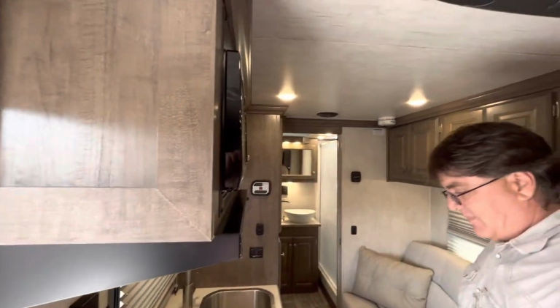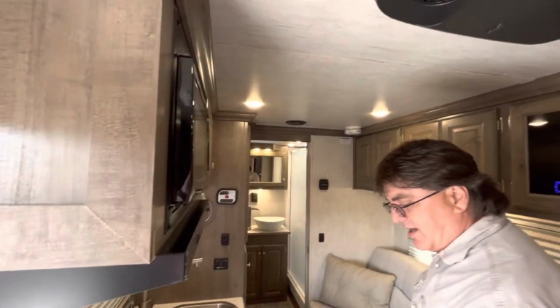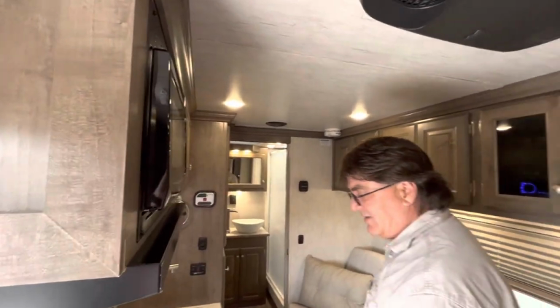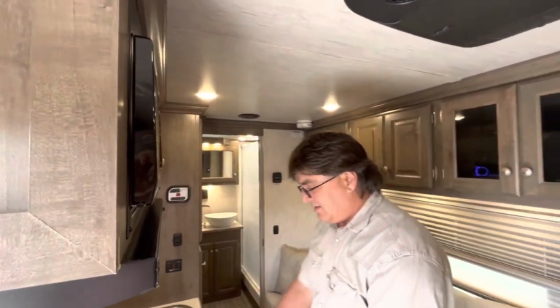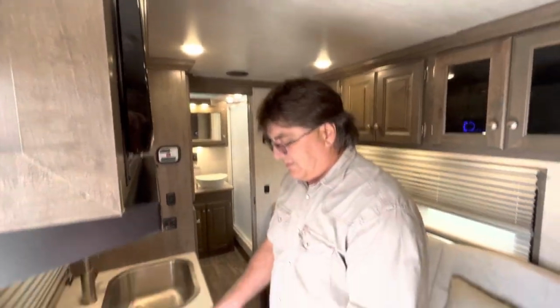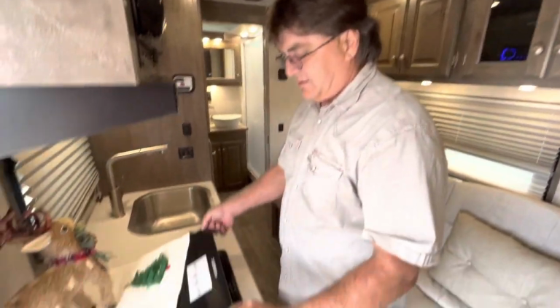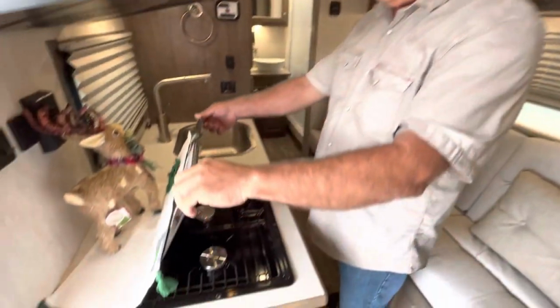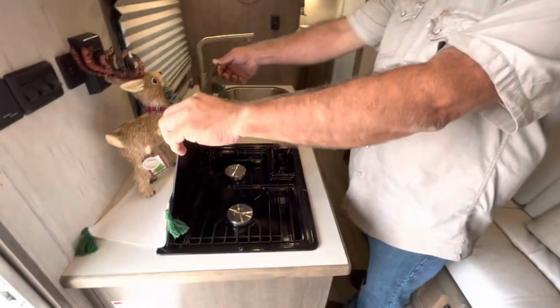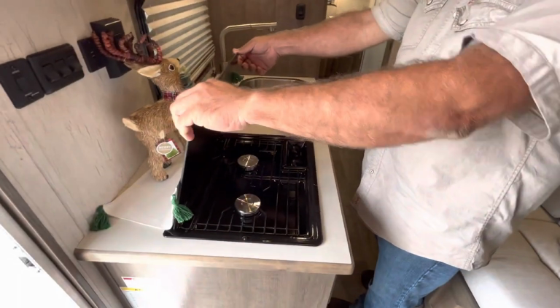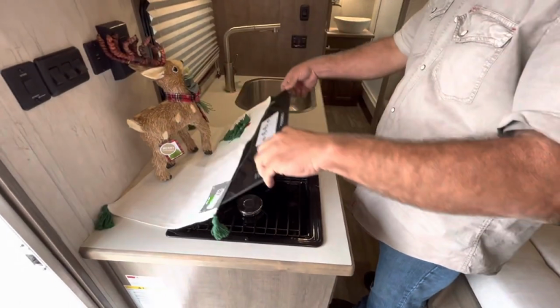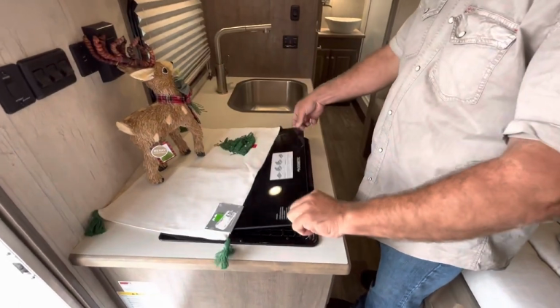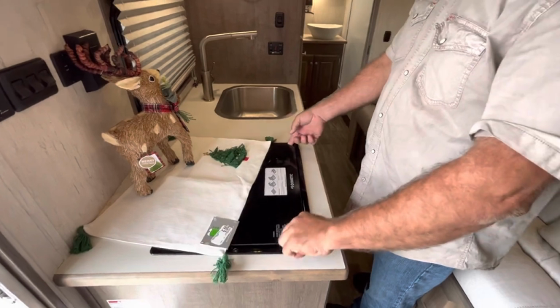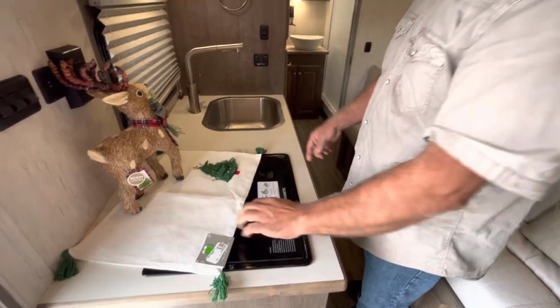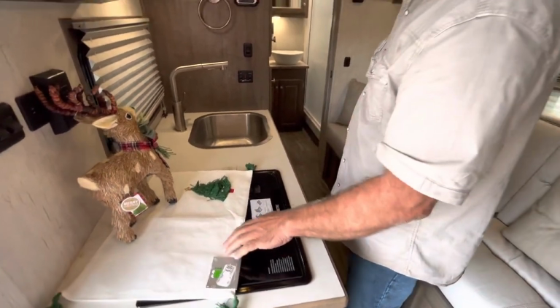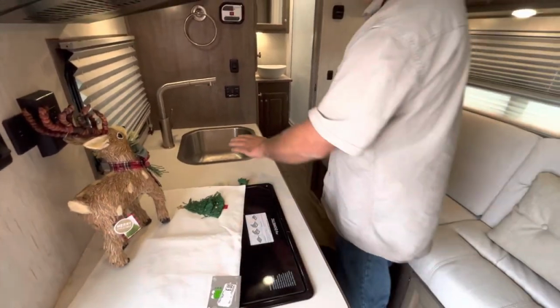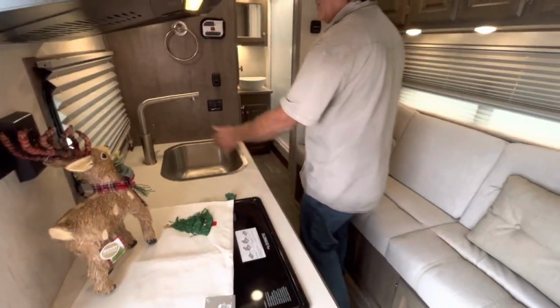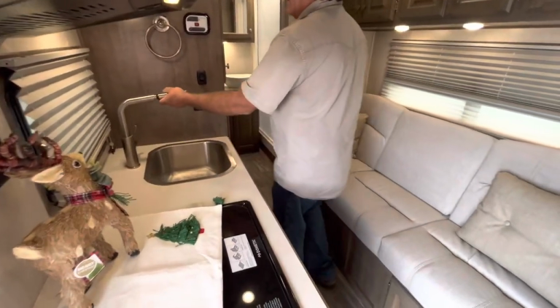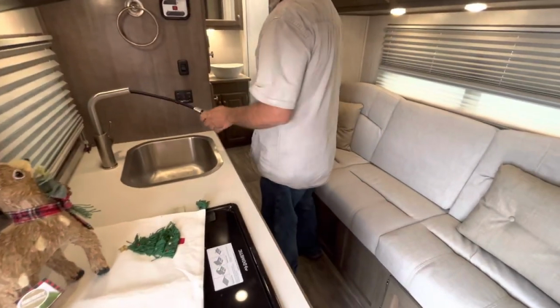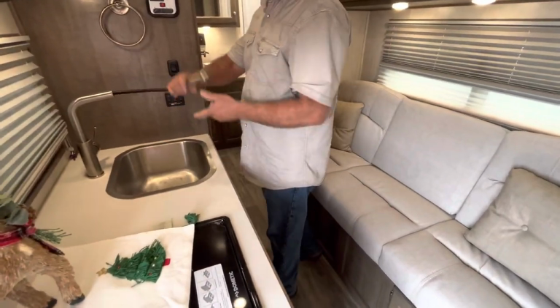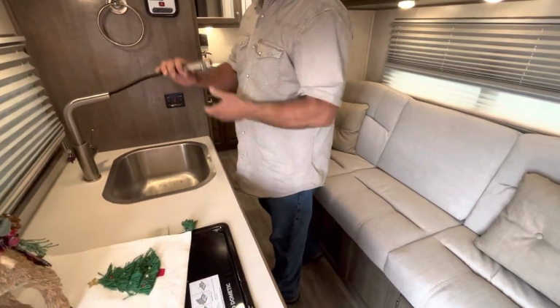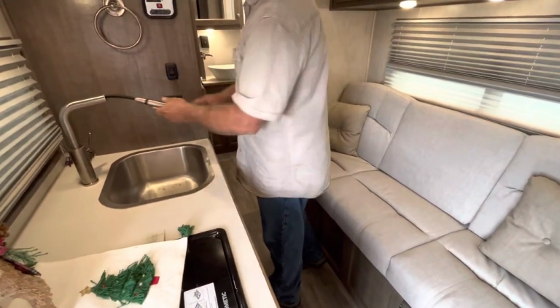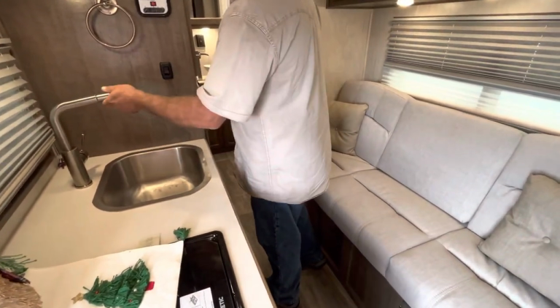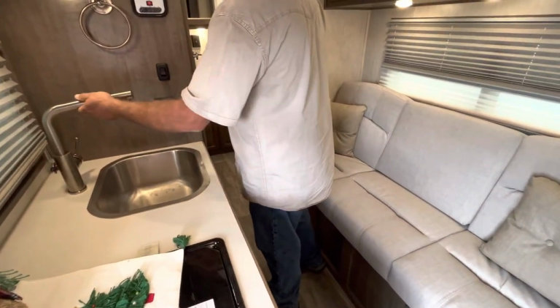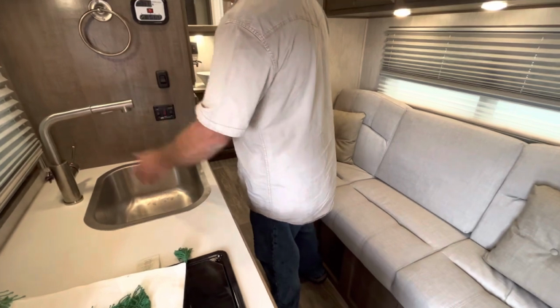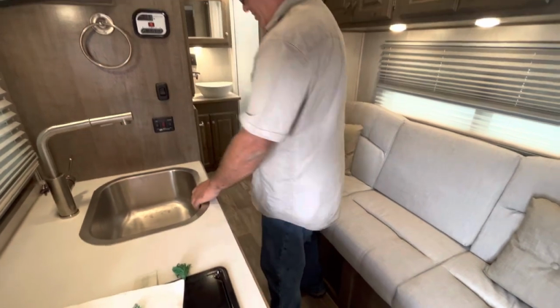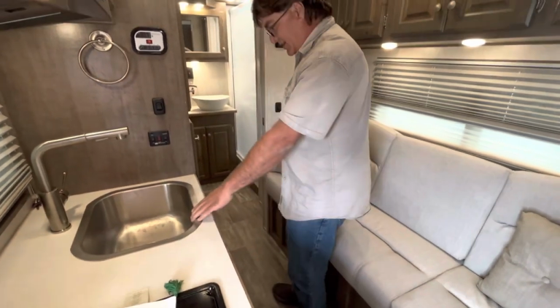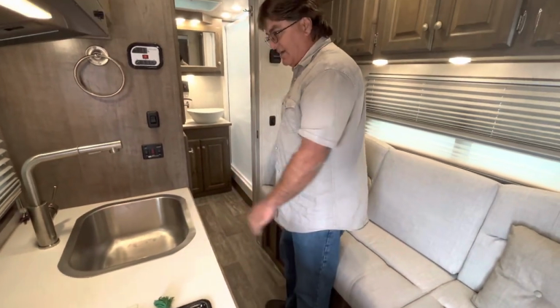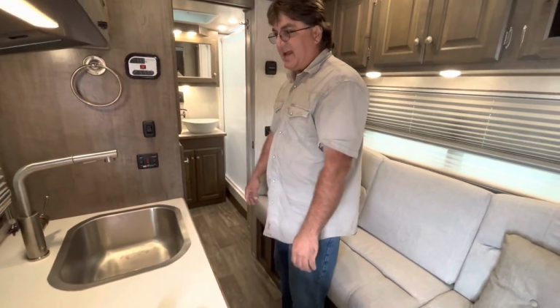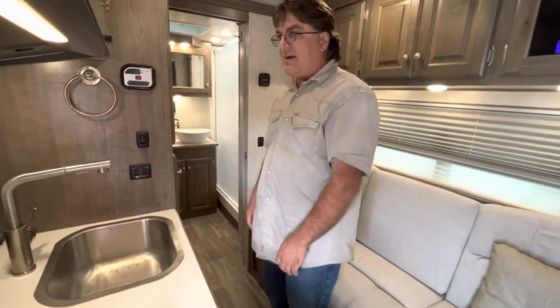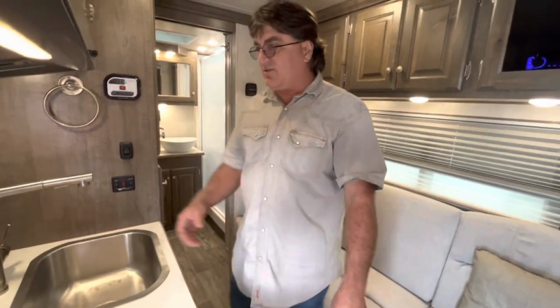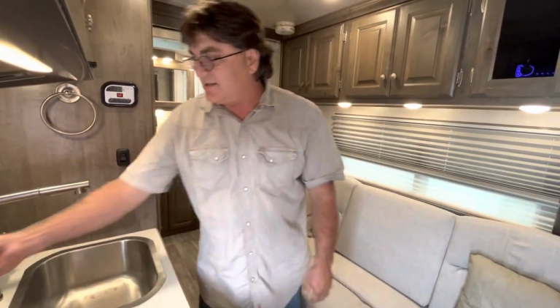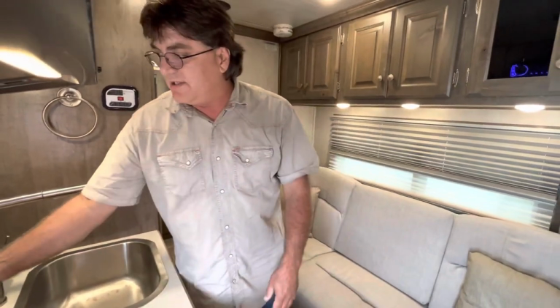Here's a vent hood, microwave, stove has a cover, stainless steel sink, modern pullout faucet for your sink. We have the privacy screens on the windows.